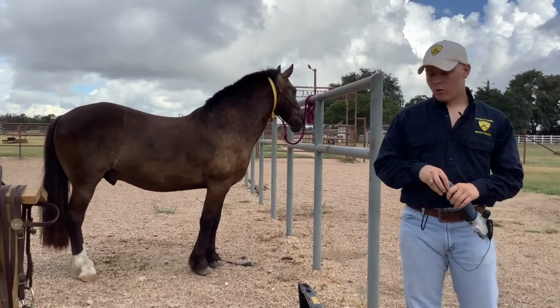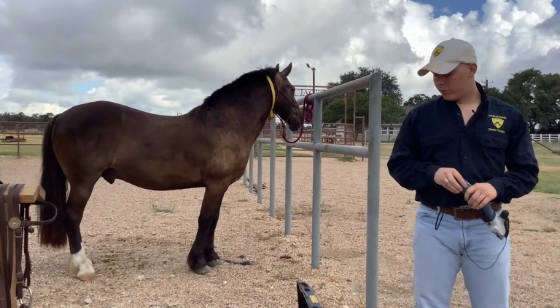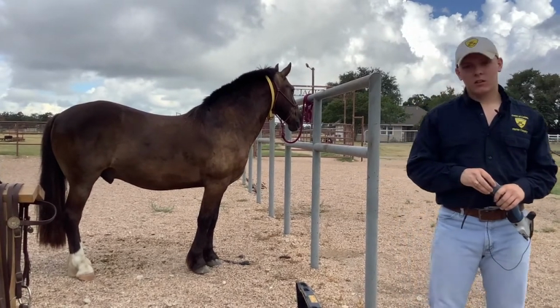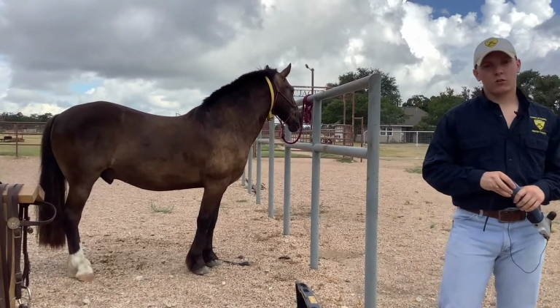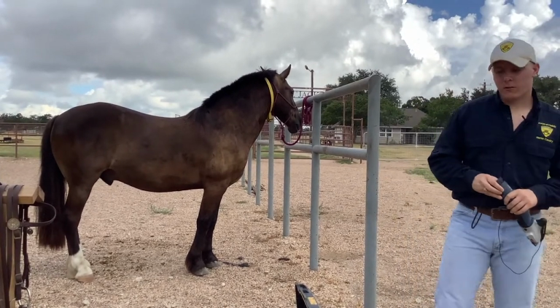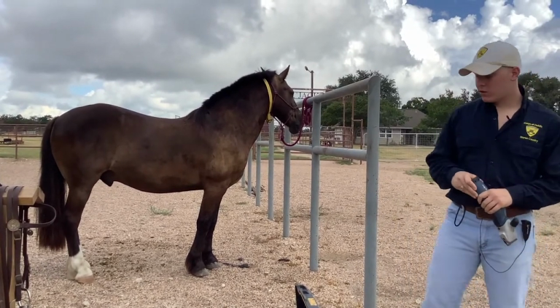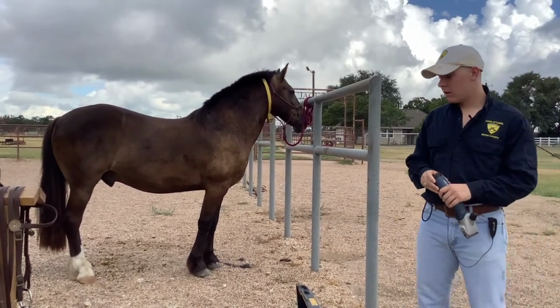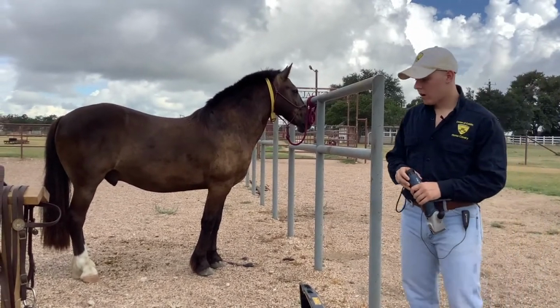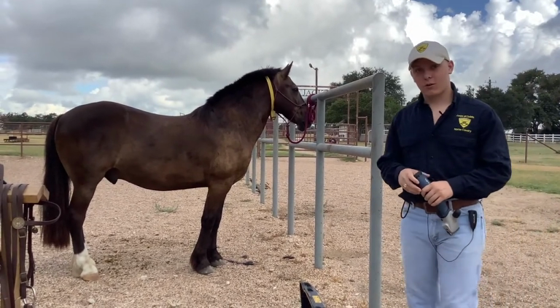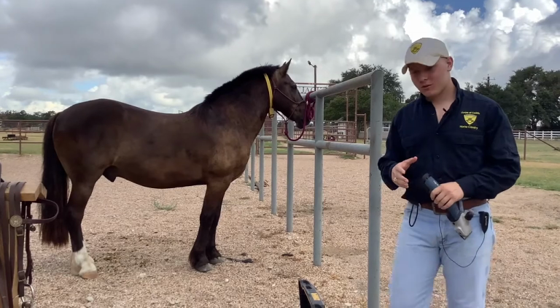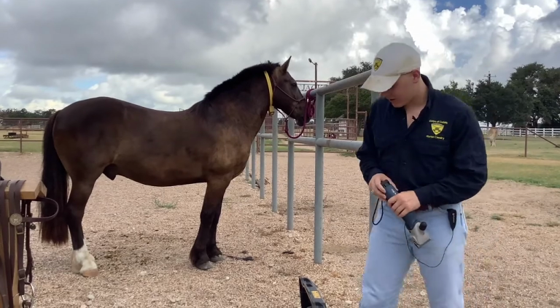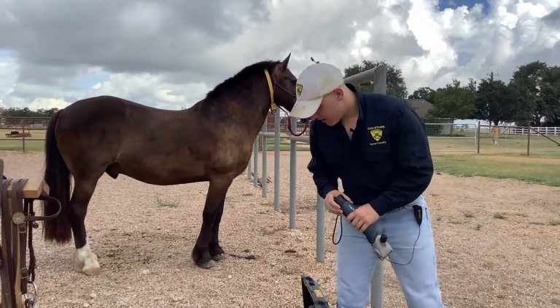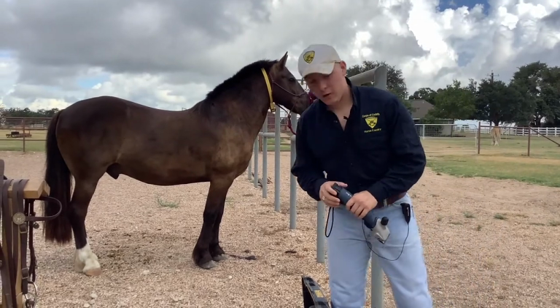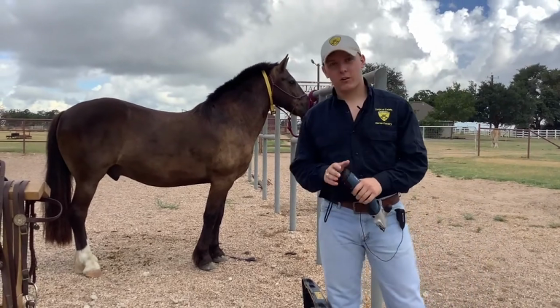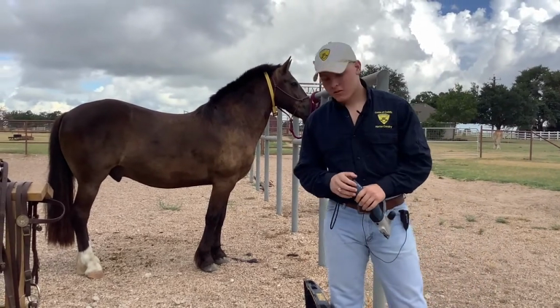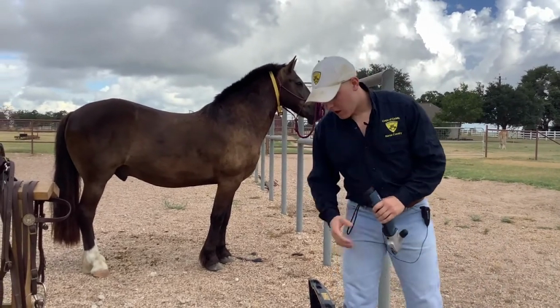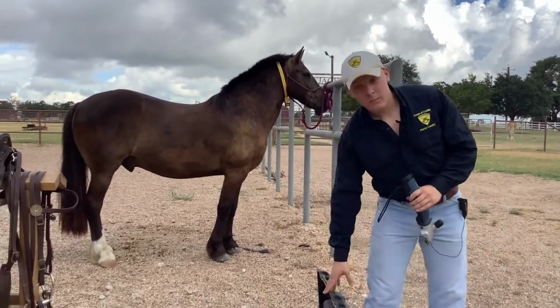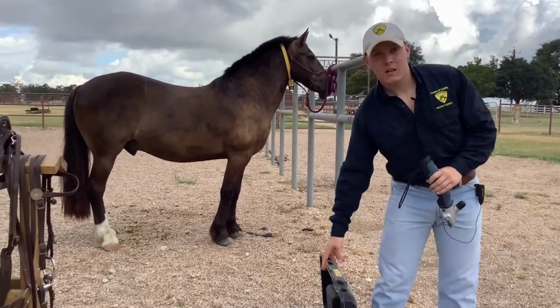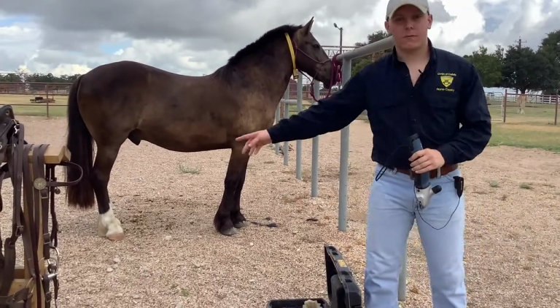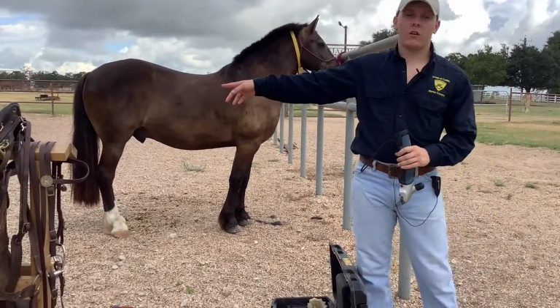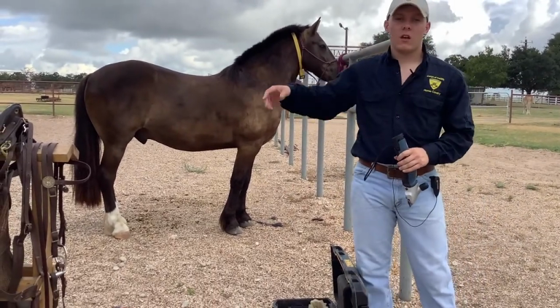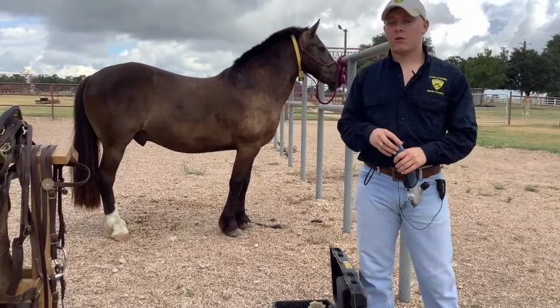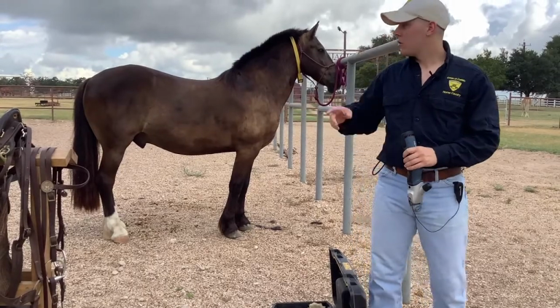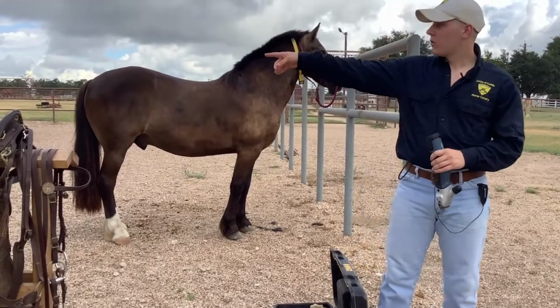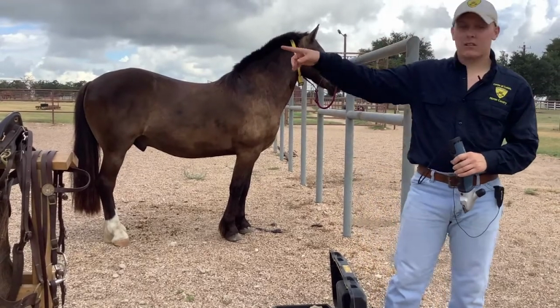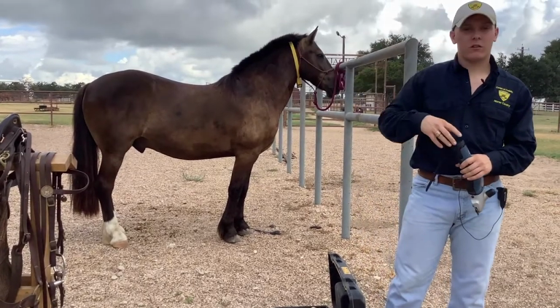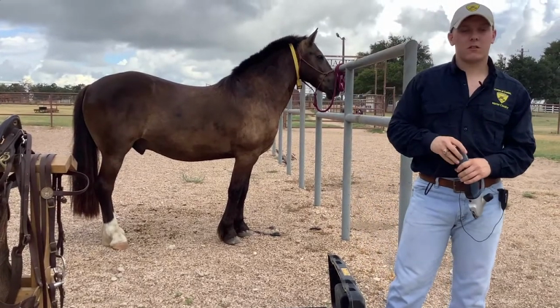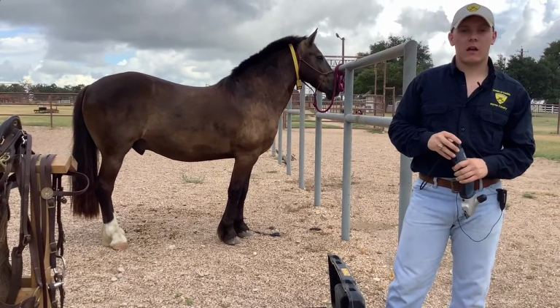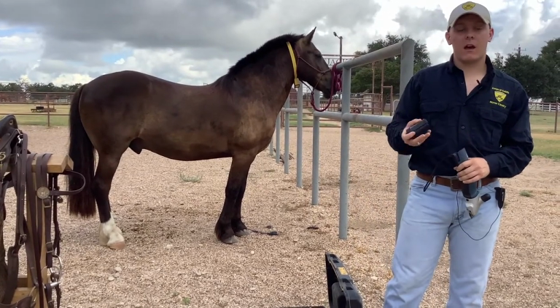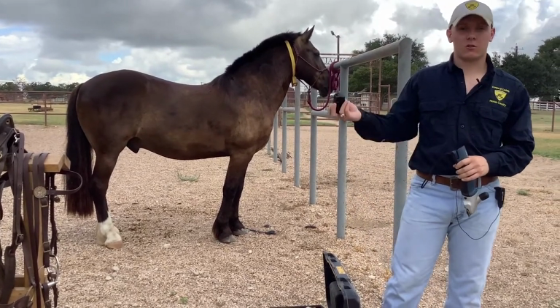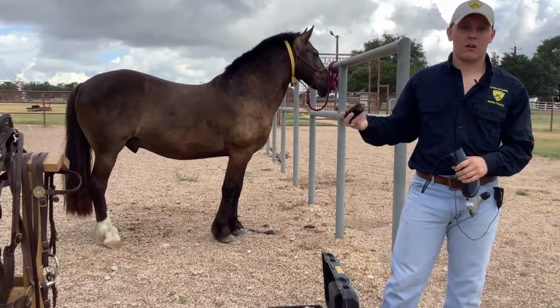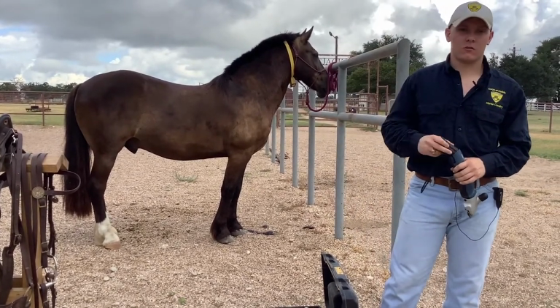For roaching you're going to need a few things. You're going to need obviously your horse, and you're going to need a pair of clippers. The clippers we keep in the McFerrin building — you can find them either underneath the table in the office, and the batteries will also be in the office on the charger.